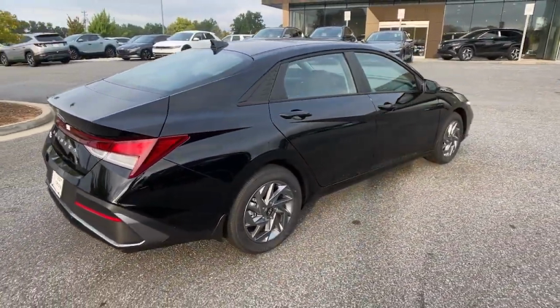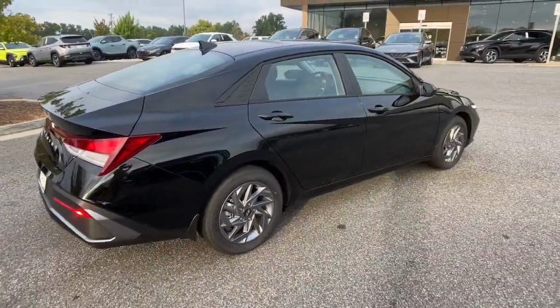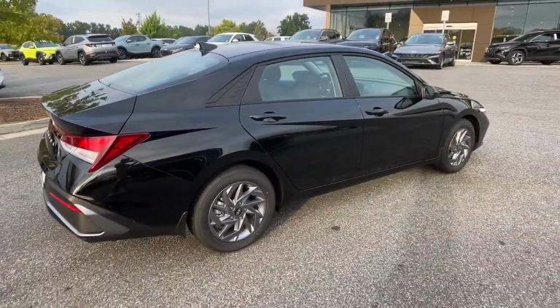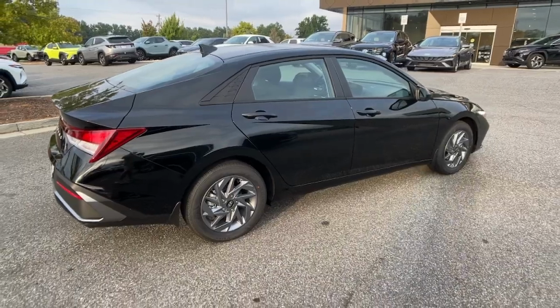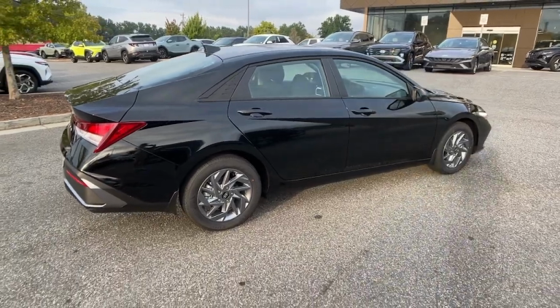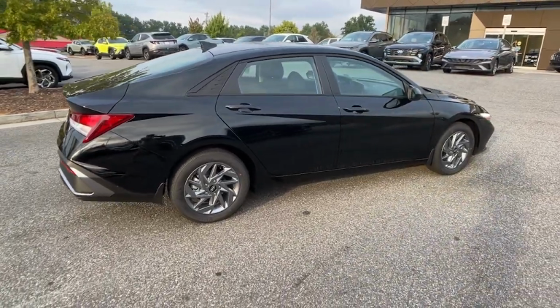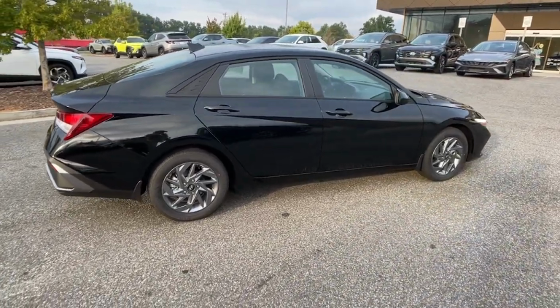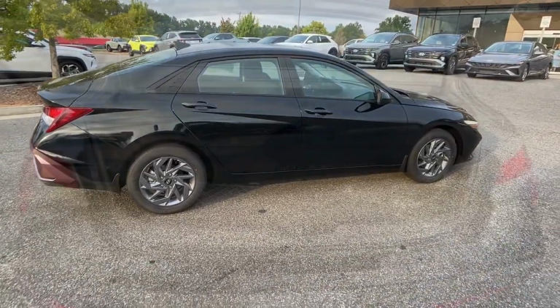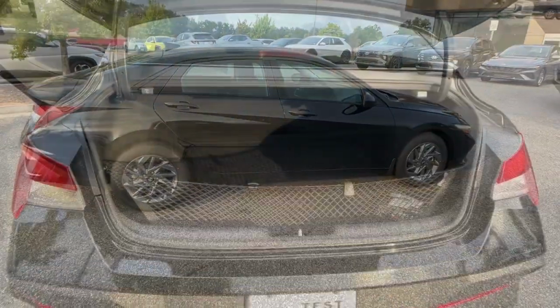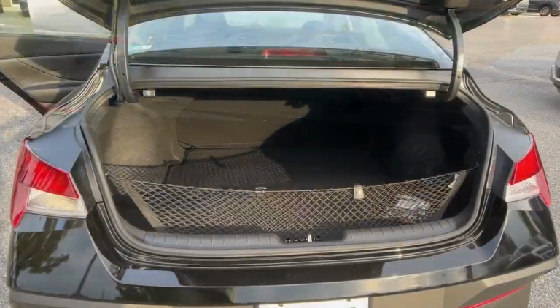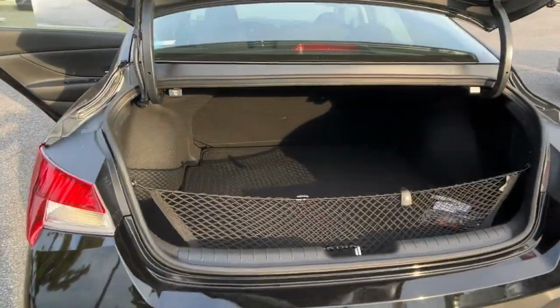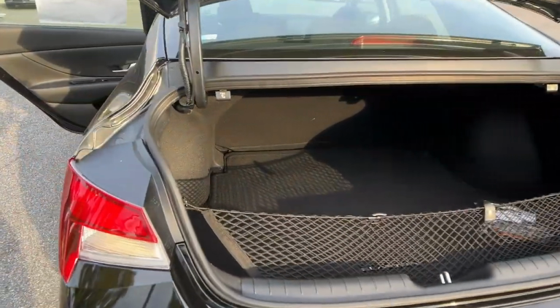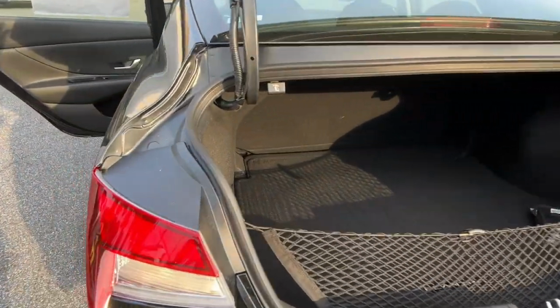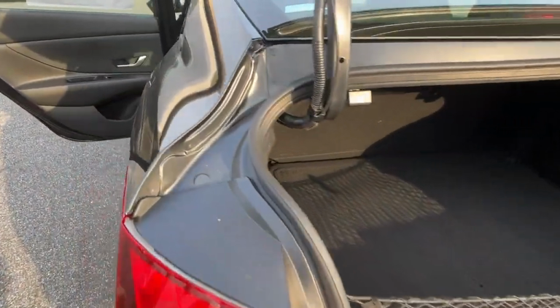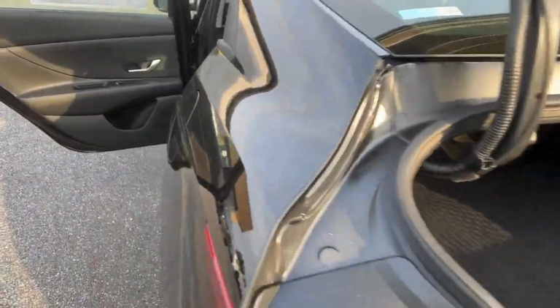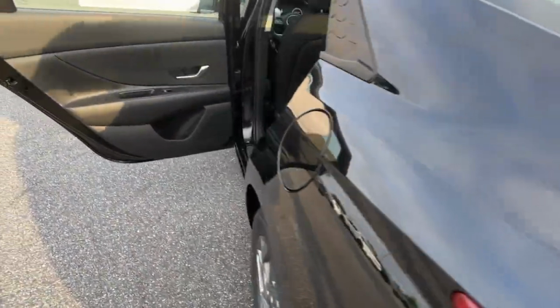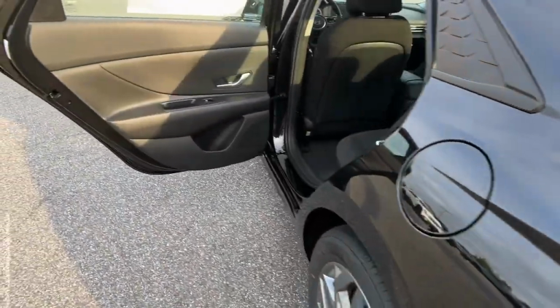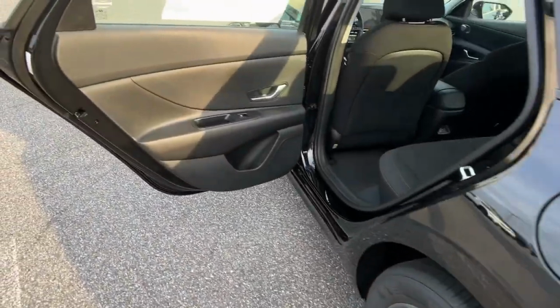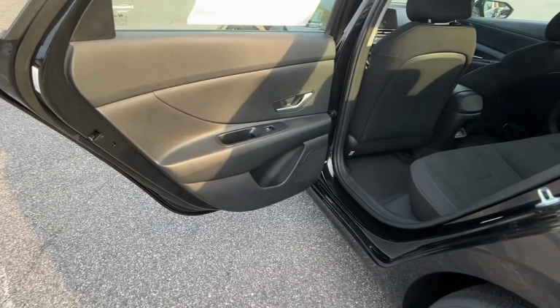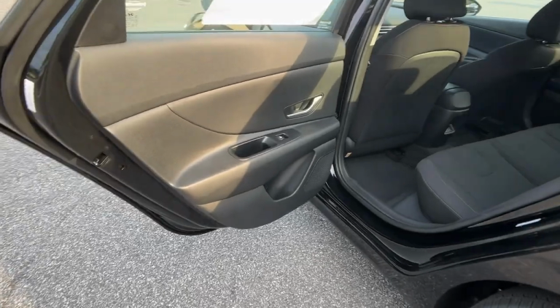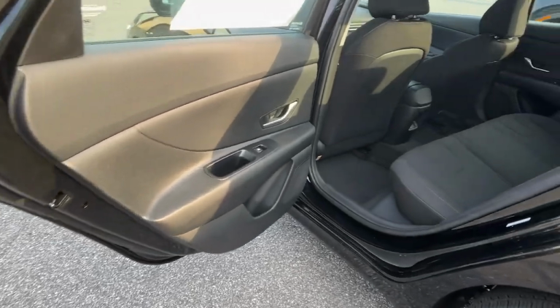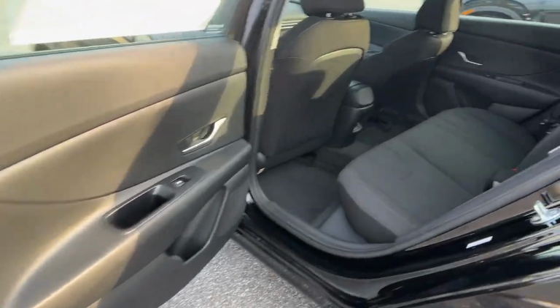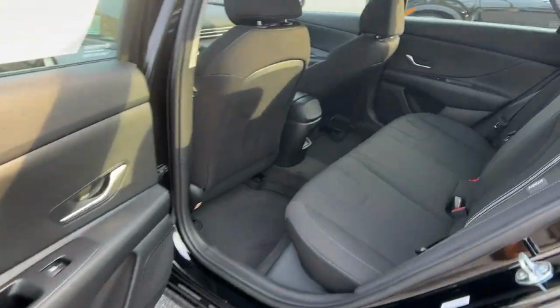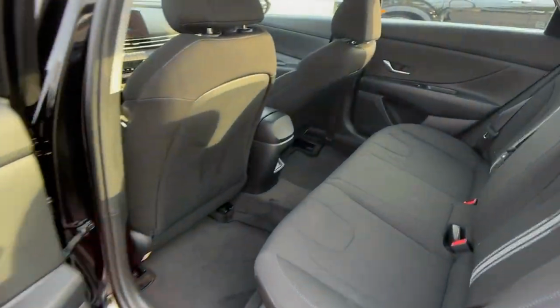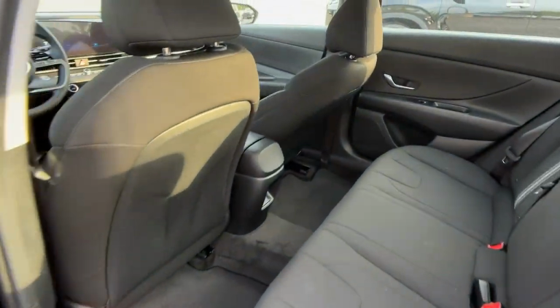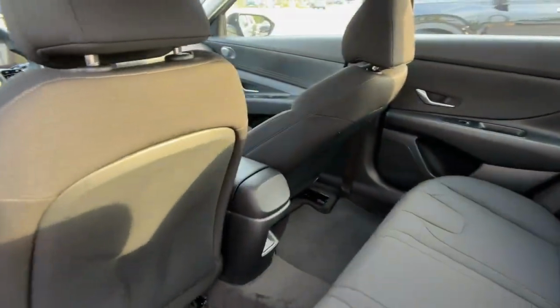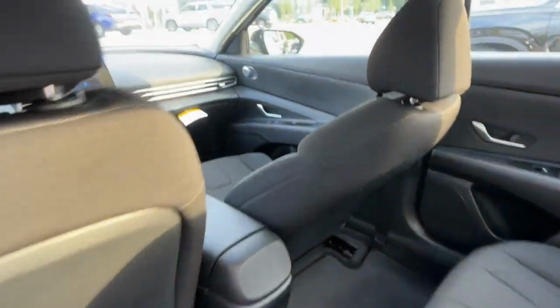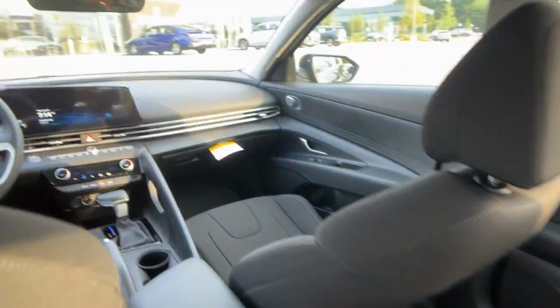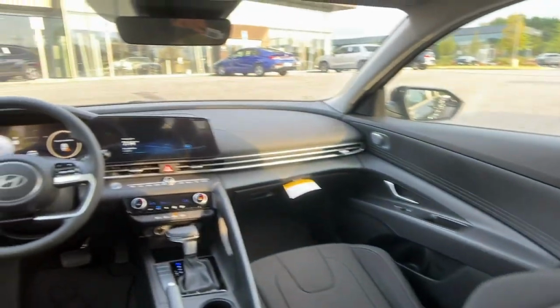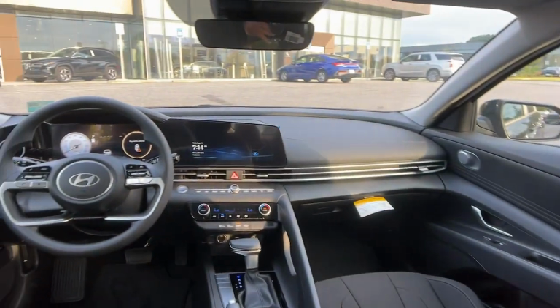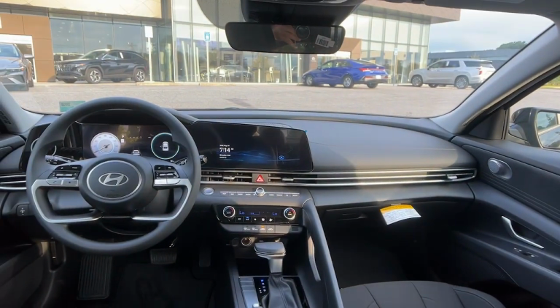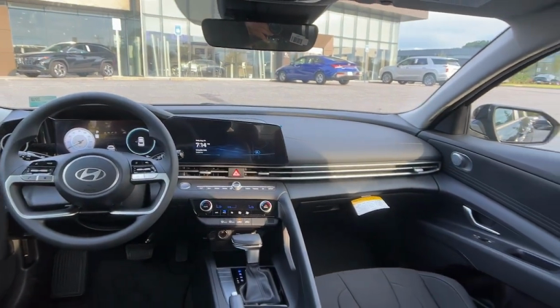These are just some of the great options this vehicle comes with: Apple CarPlay and/or Android Auto, Navigation System, Keyless Entry, Satellite Radio, Backup Camera.